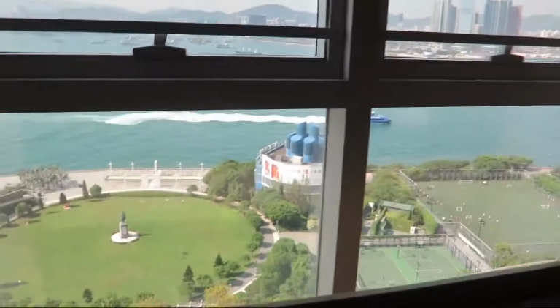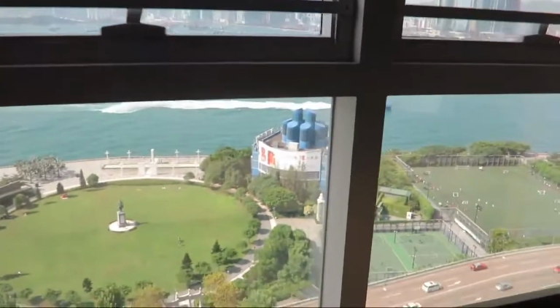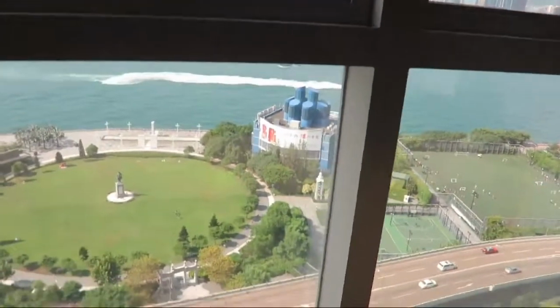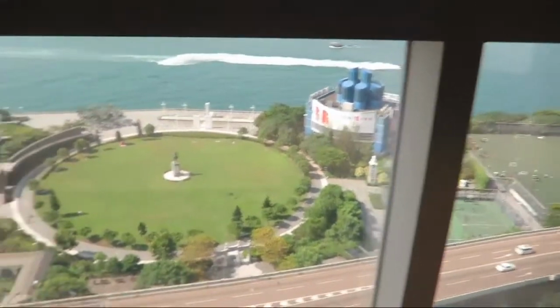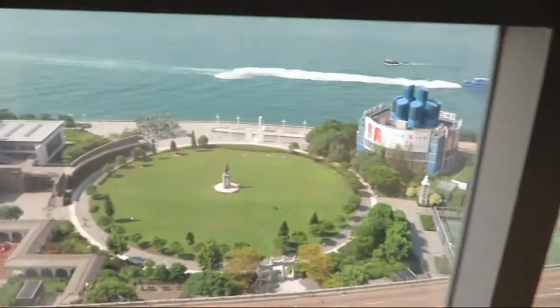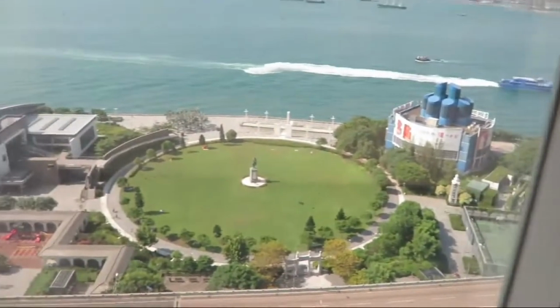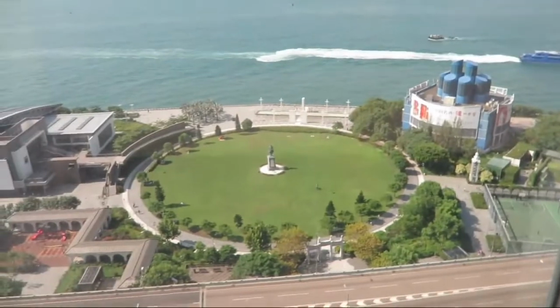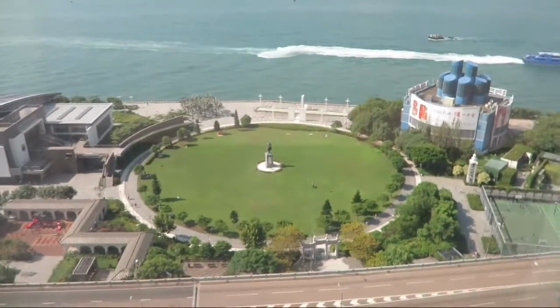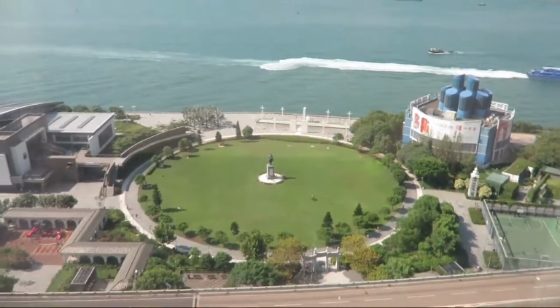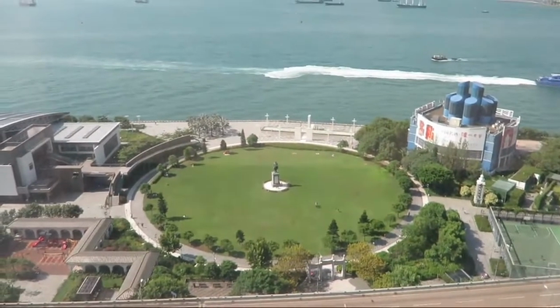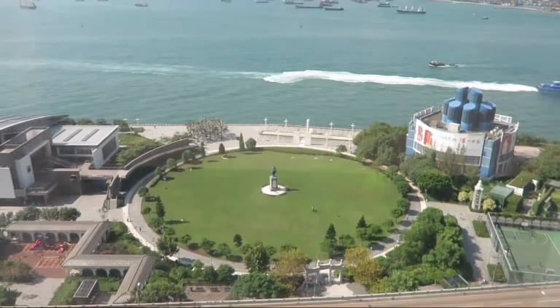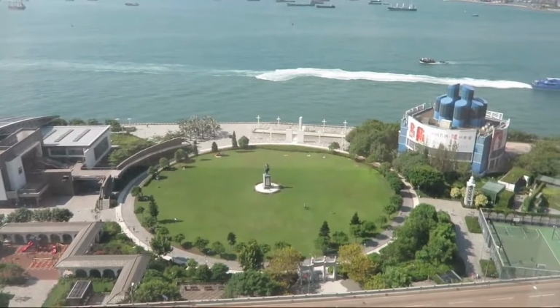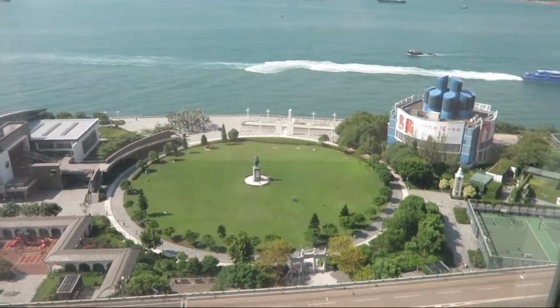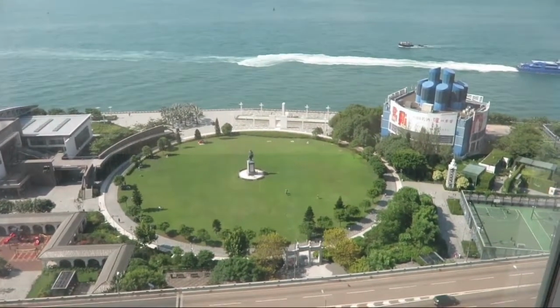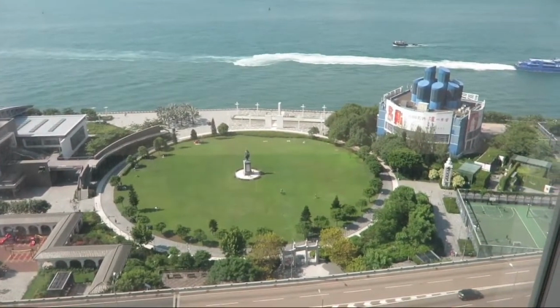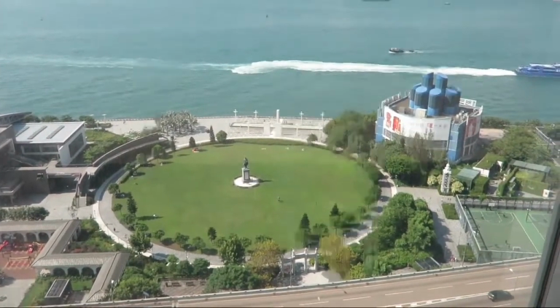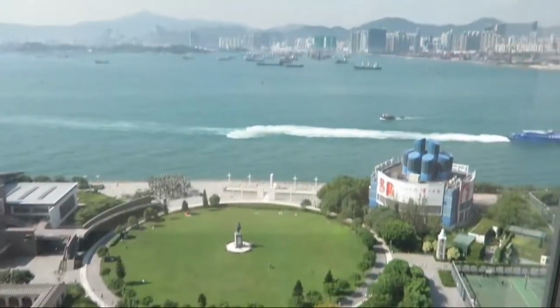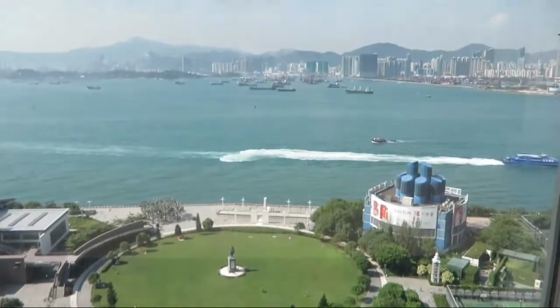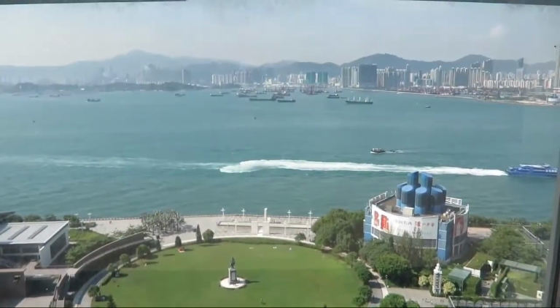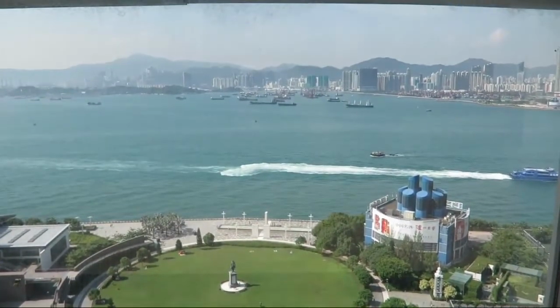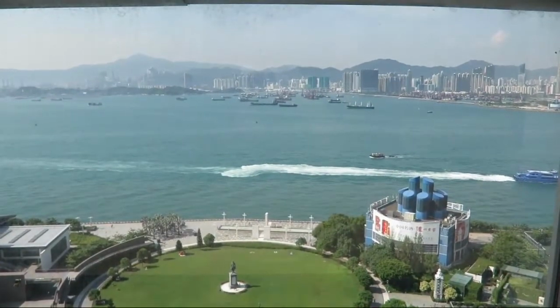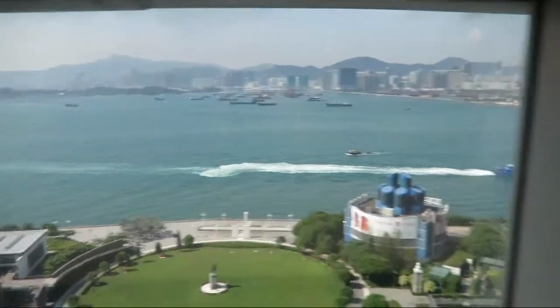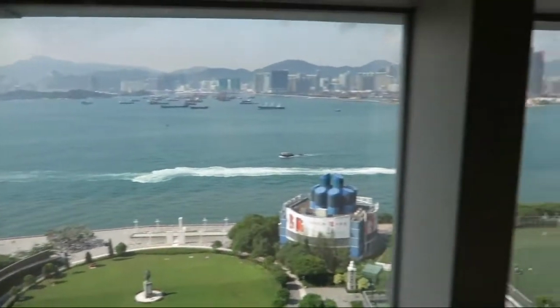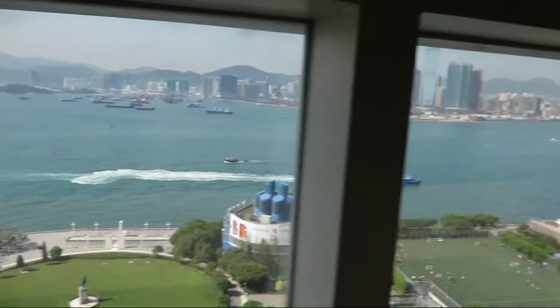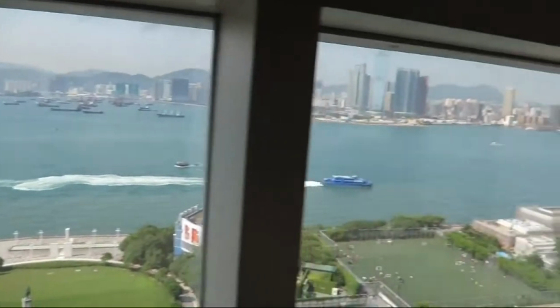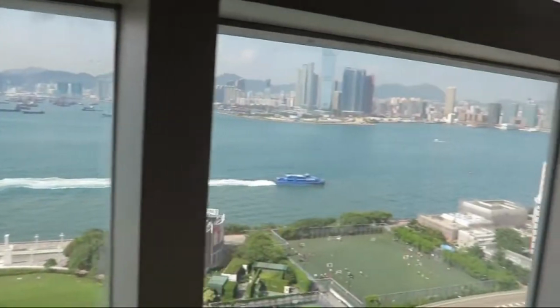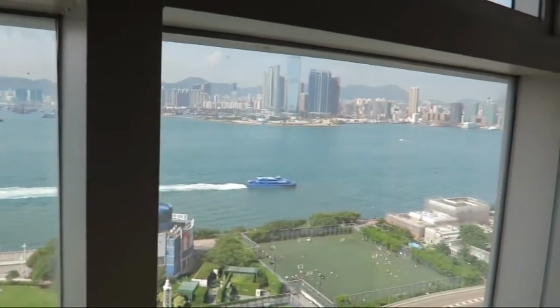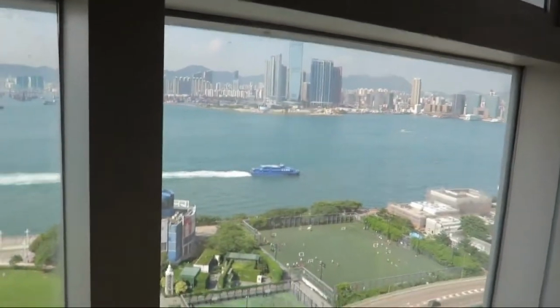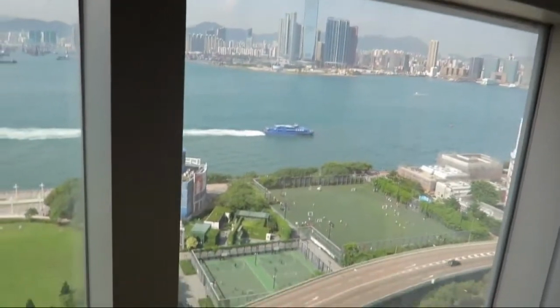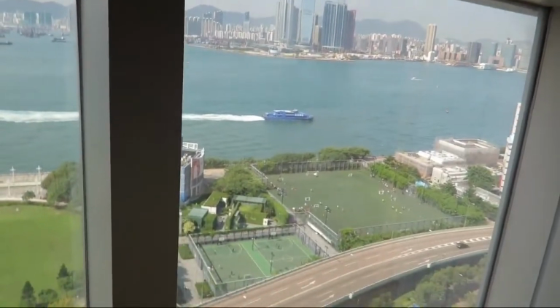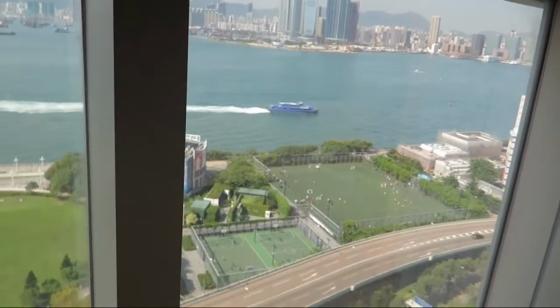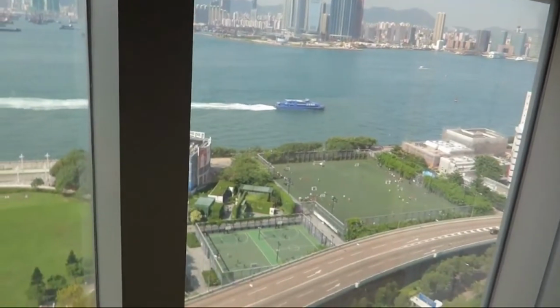This is our view from our window. Look at that. Some kind of a park in there. And ocean. See, how beautiful is that.